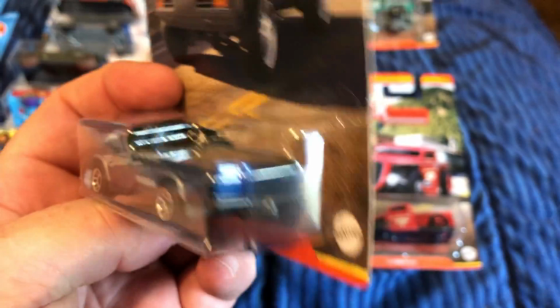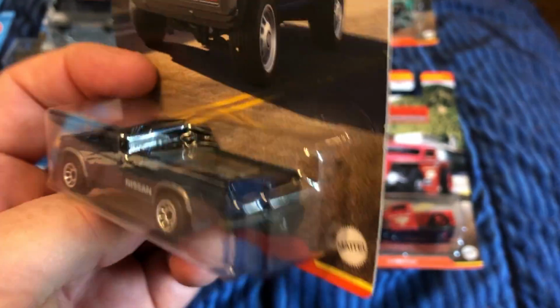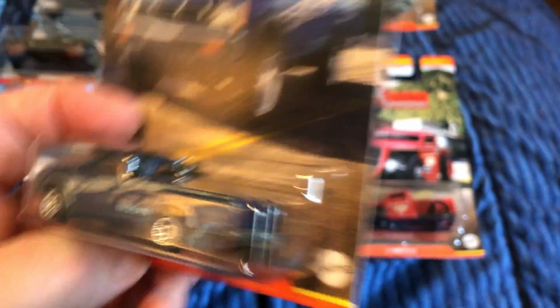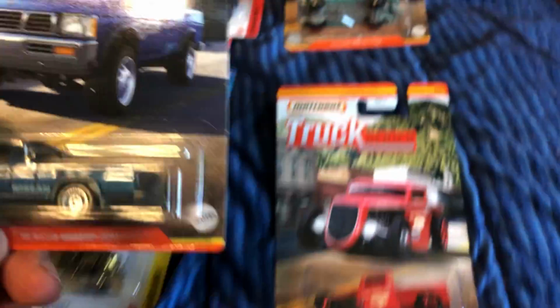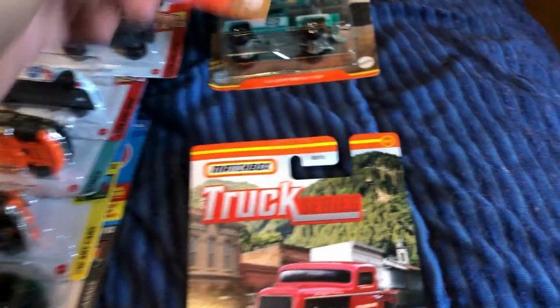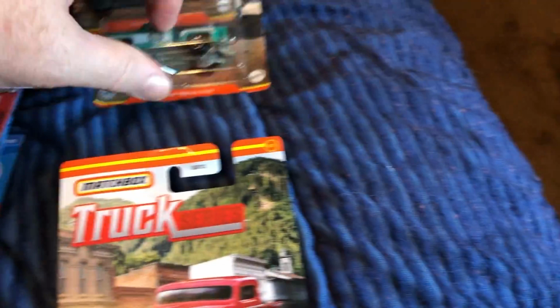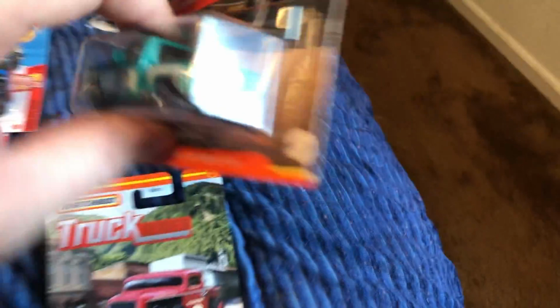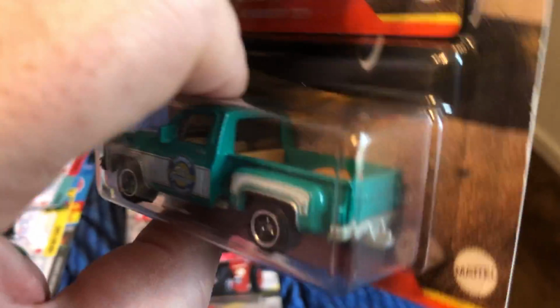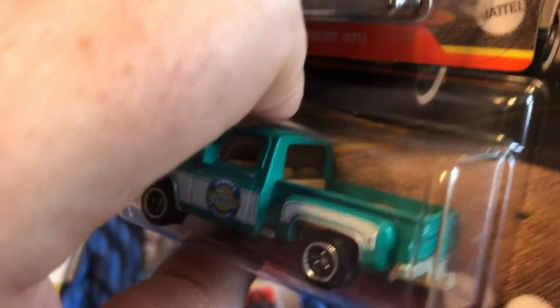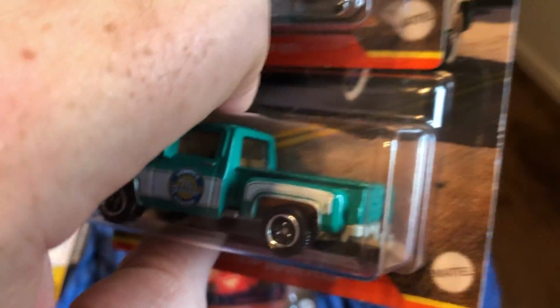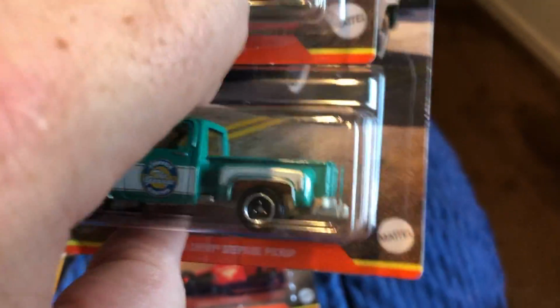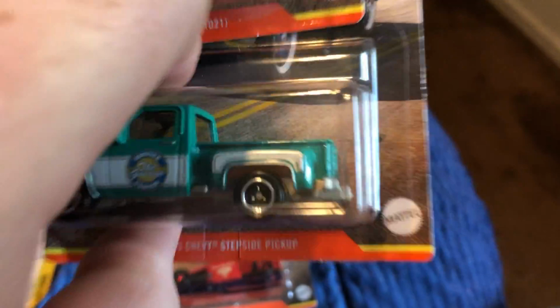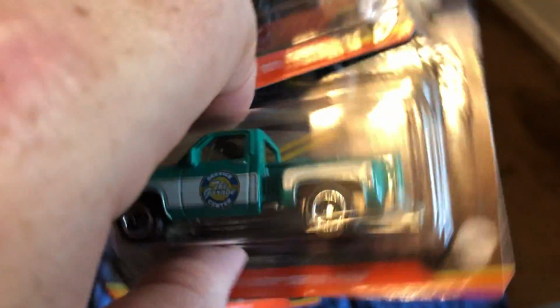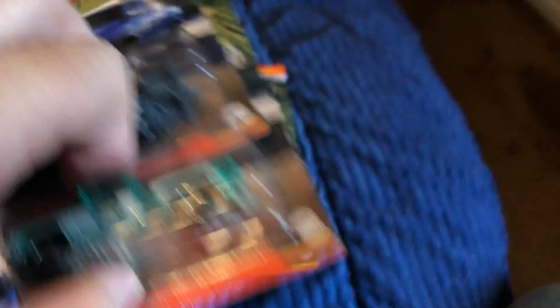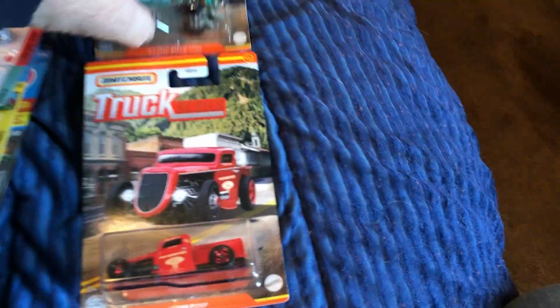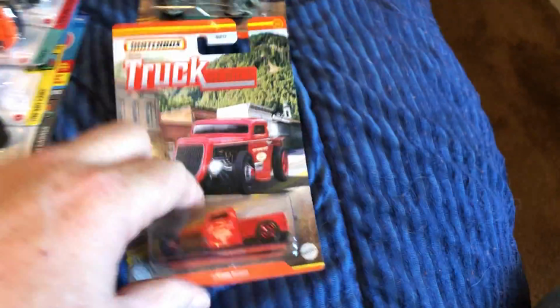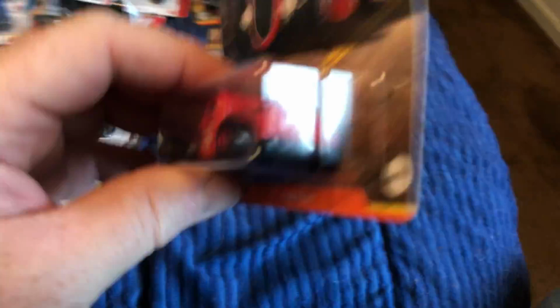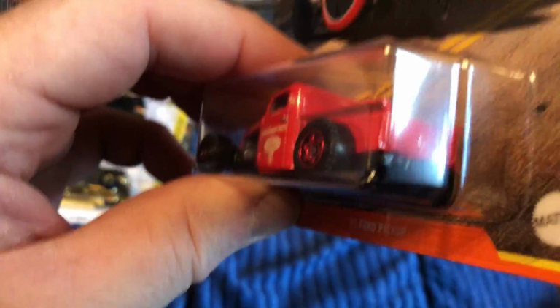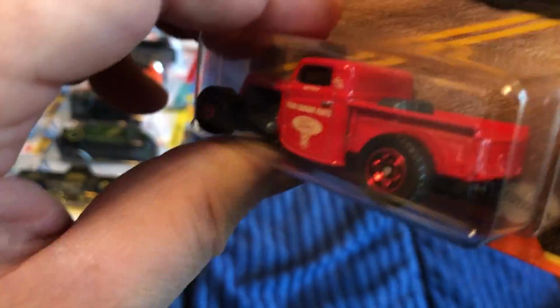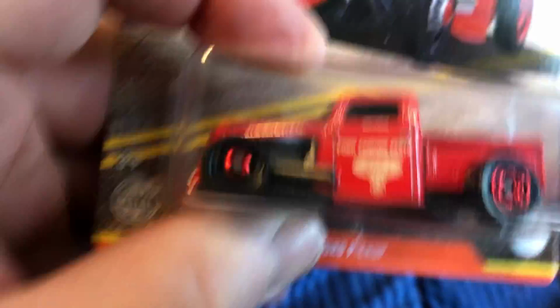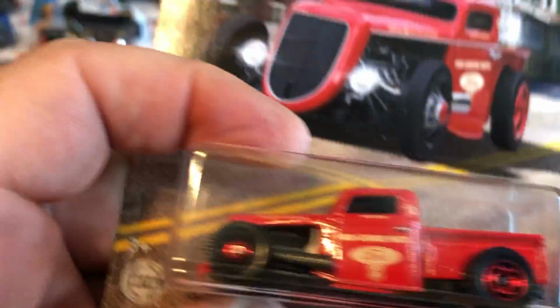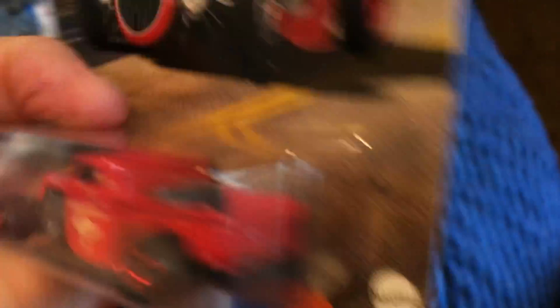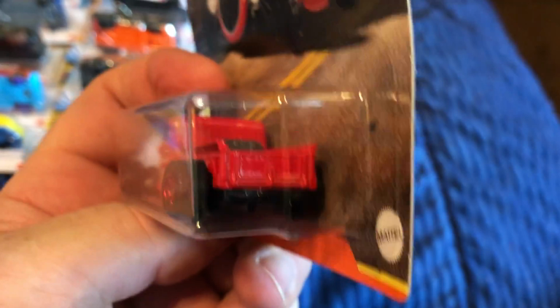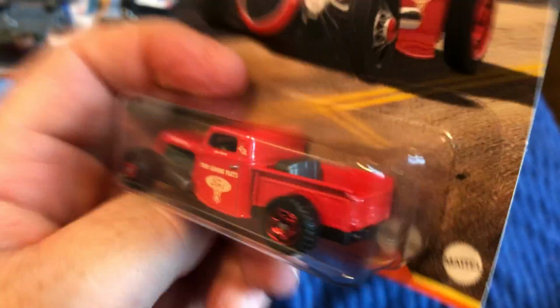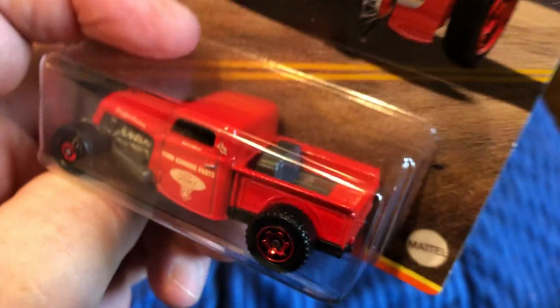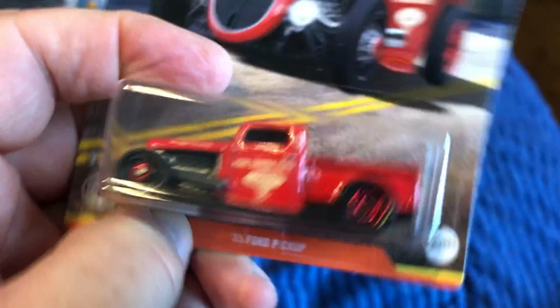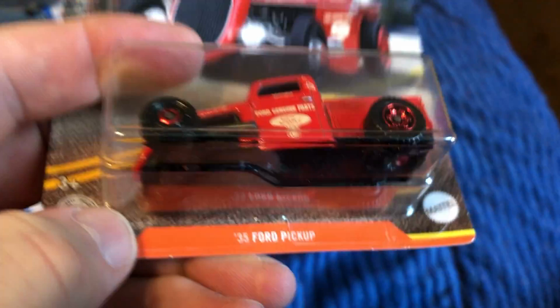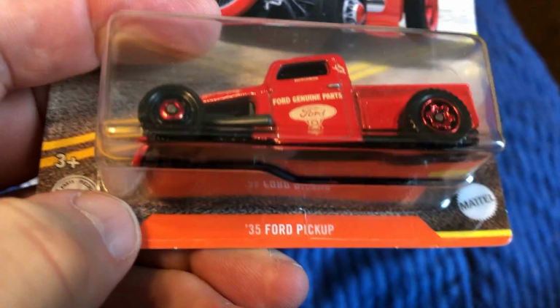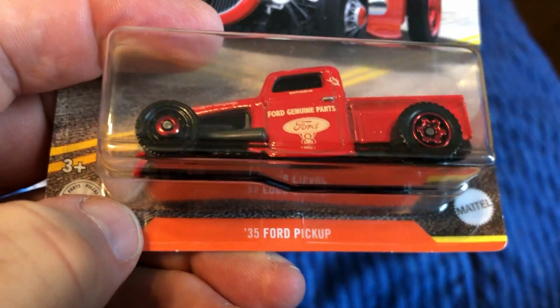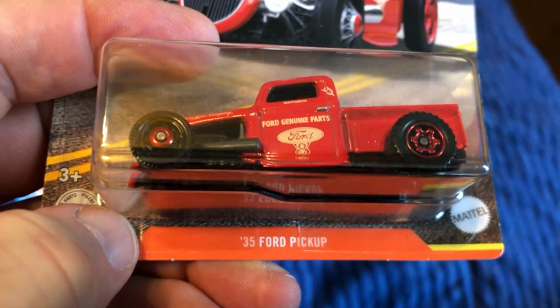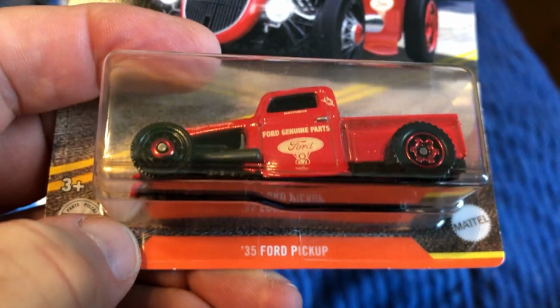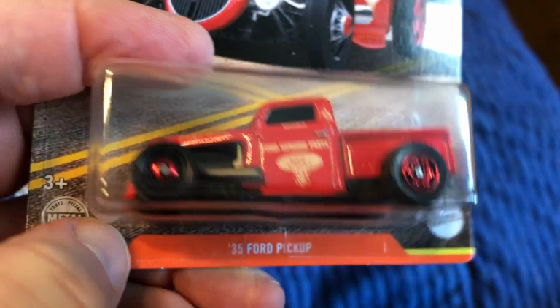The Nissan has a trailer hook, and also the Chevy one has a trailer hook. I don't know if all the '75 Stepsides do or not. It would be kind of cool if this one had a trailer hook too. And we also got the '35 Ford Pickup.